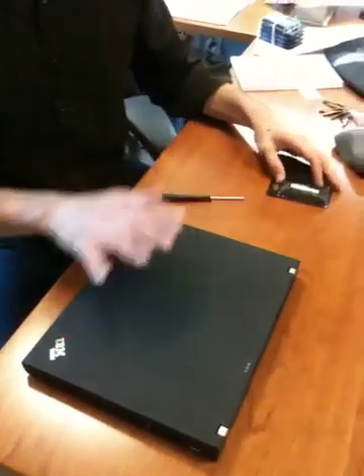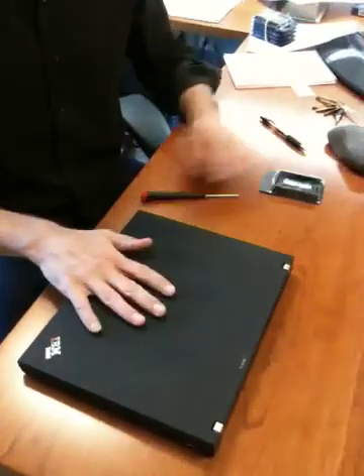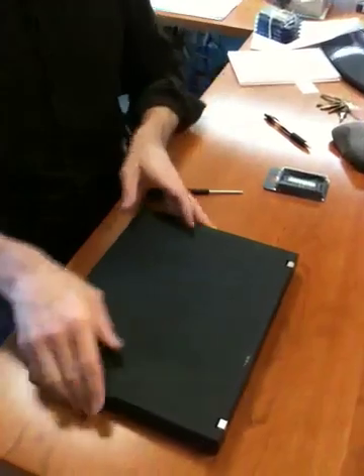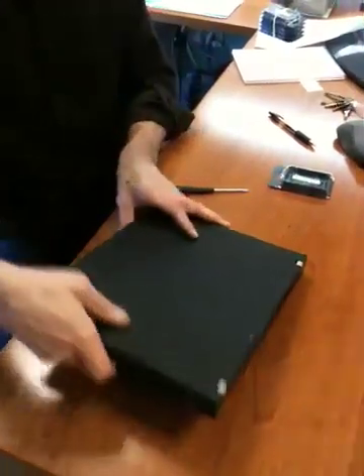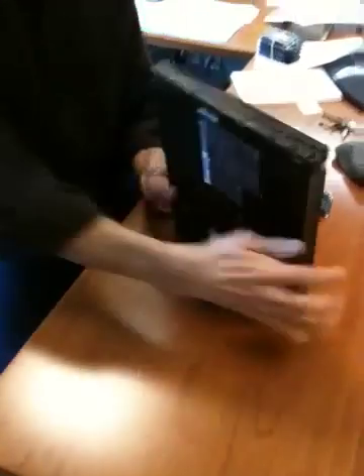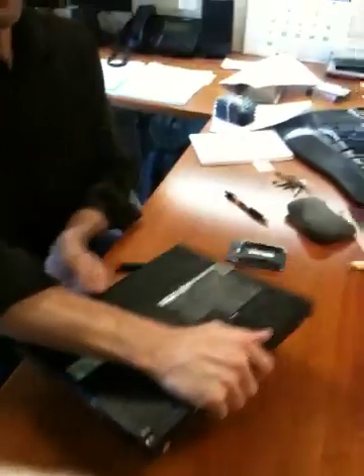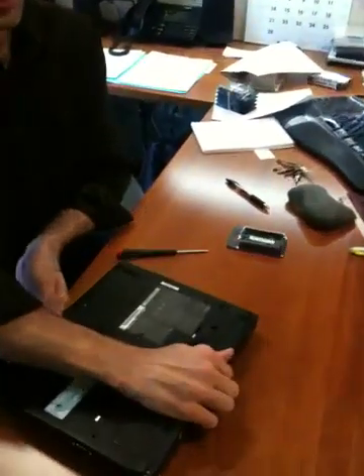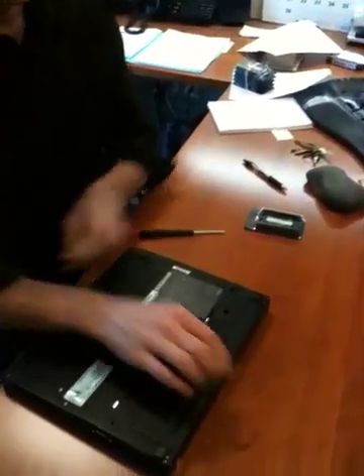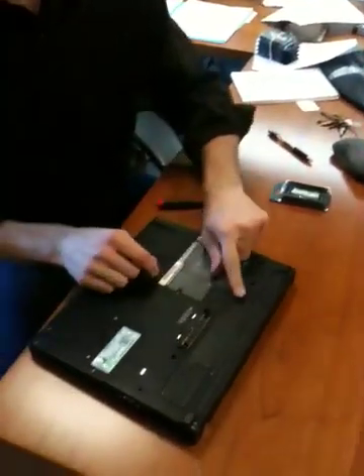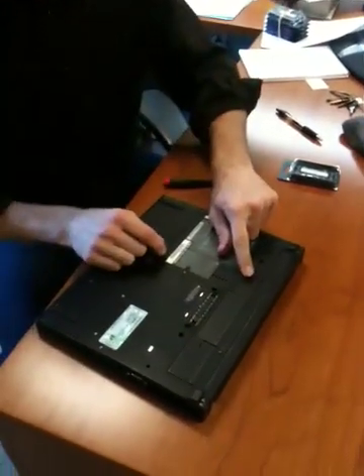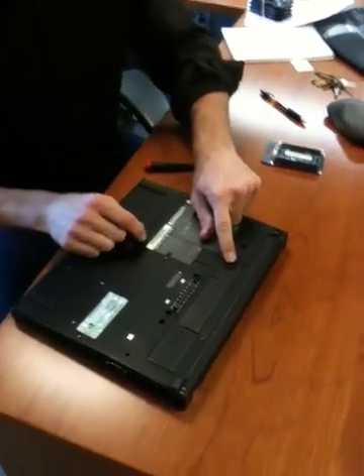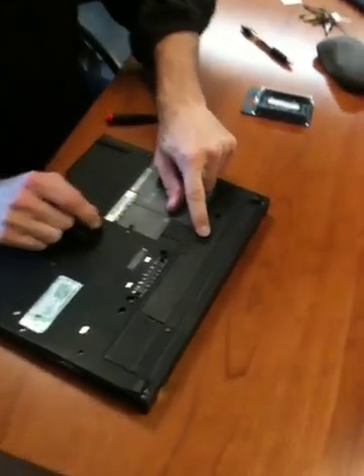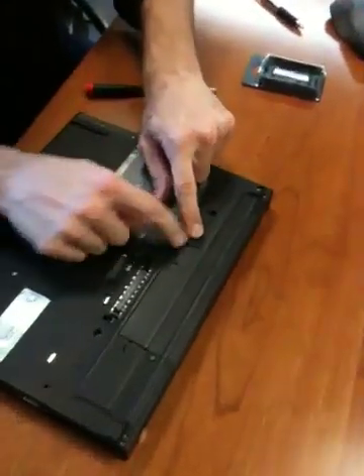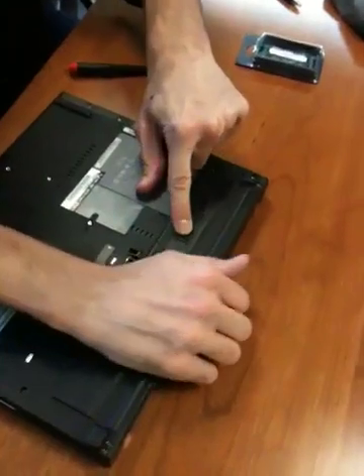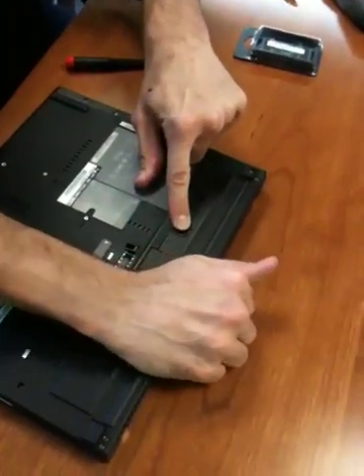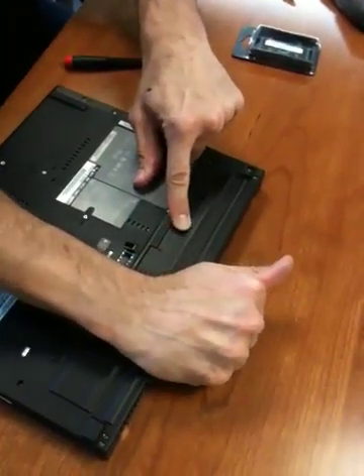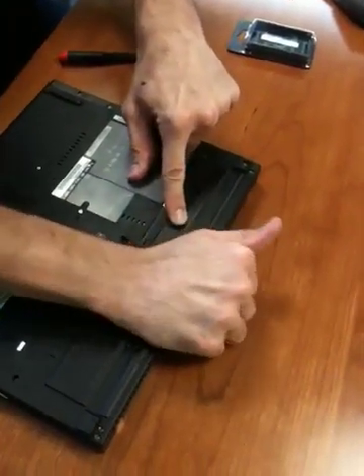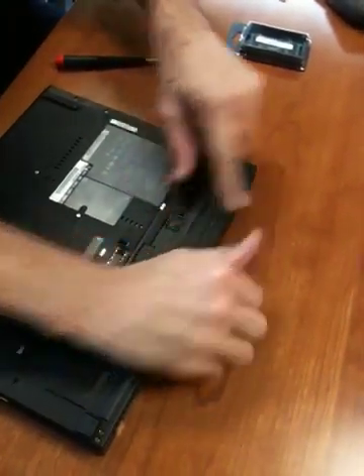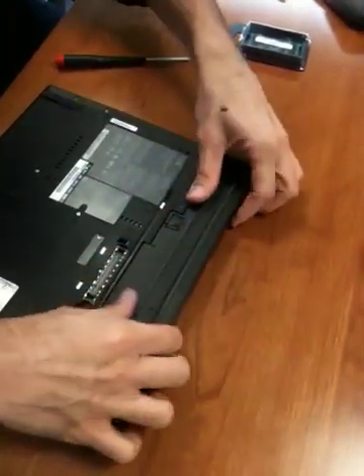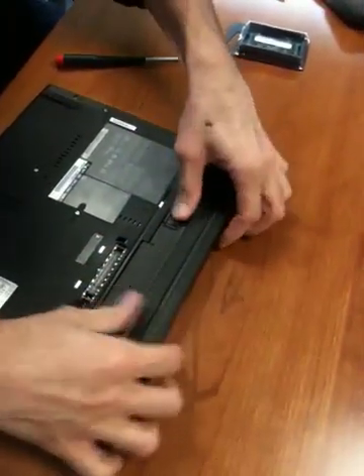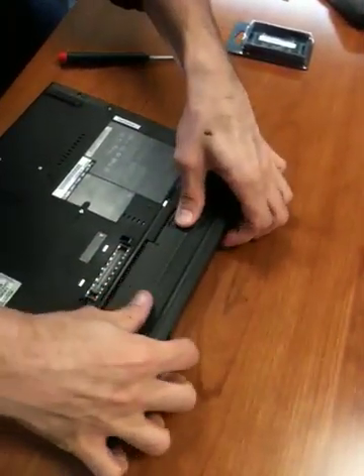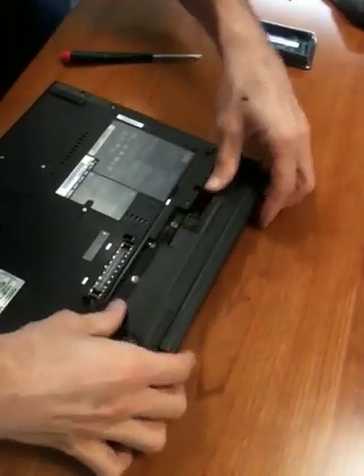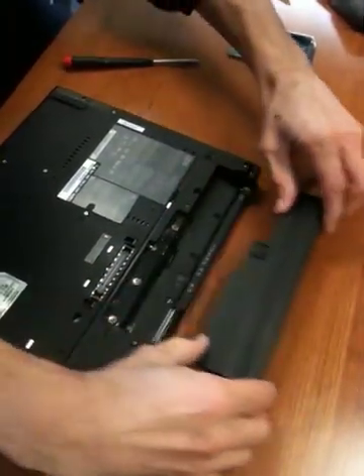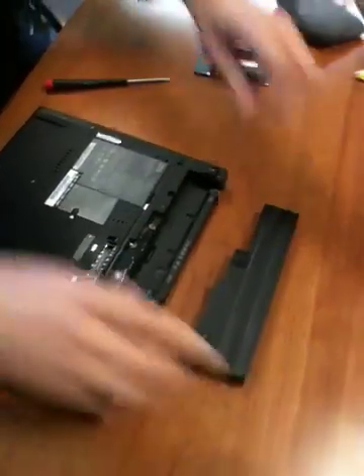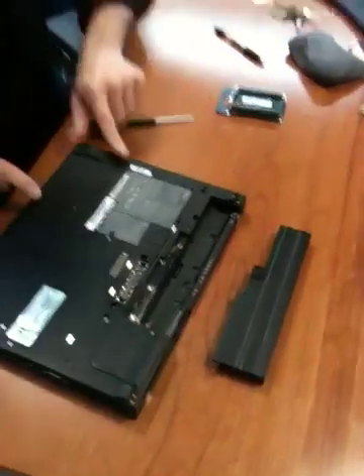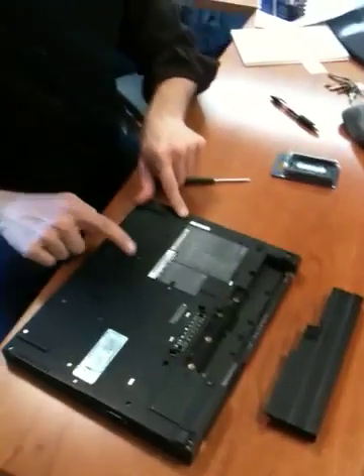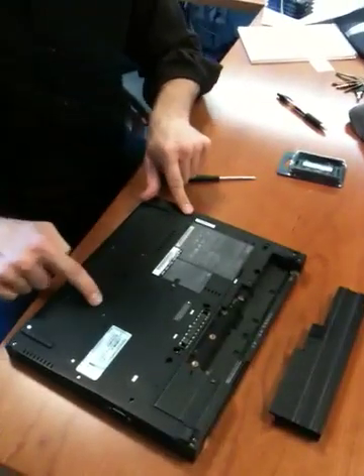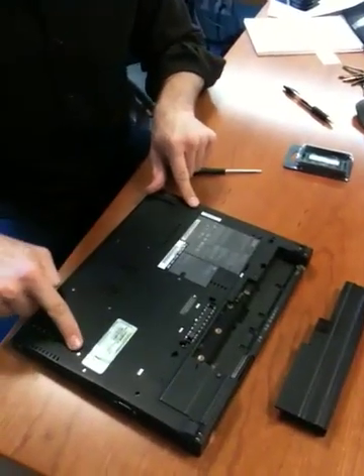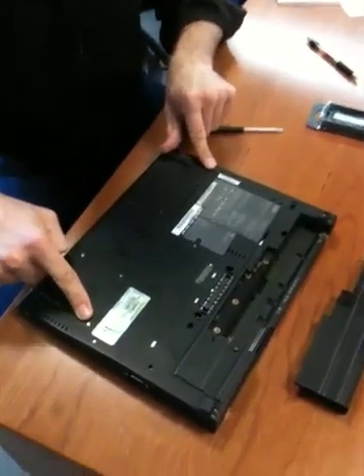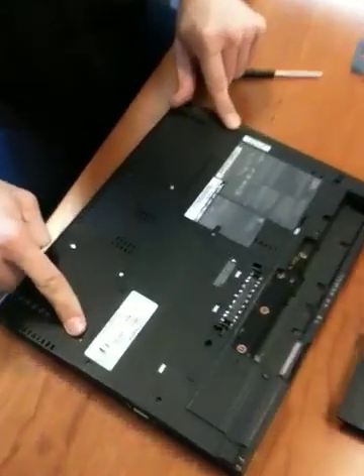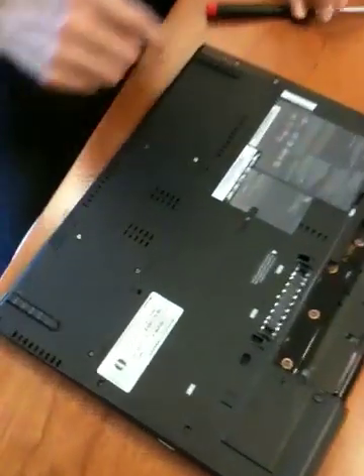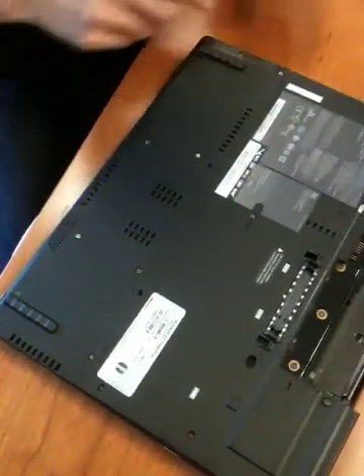What you do with a laptop is flip it over gently. There's a little latch right here to unlock the battery. You unlock that, slide it out, and you have one, two, three, four screws that you need to take out.